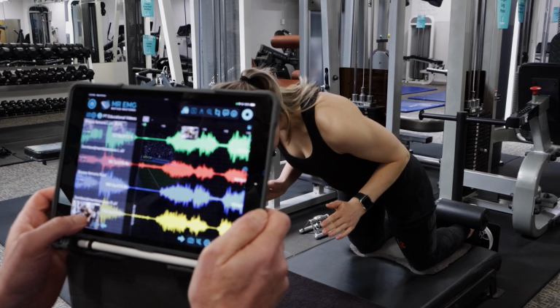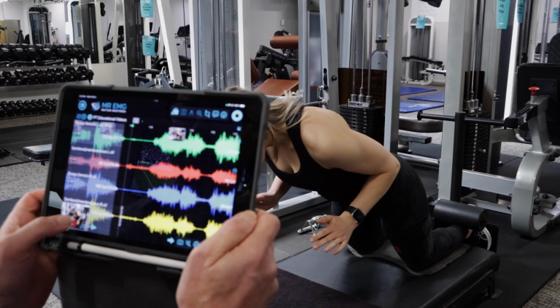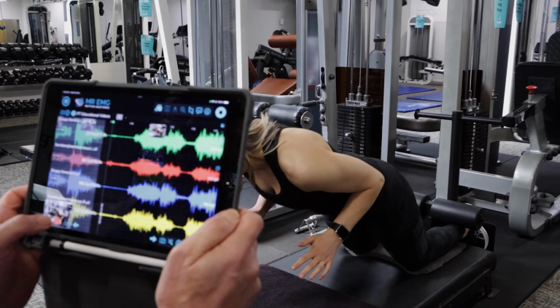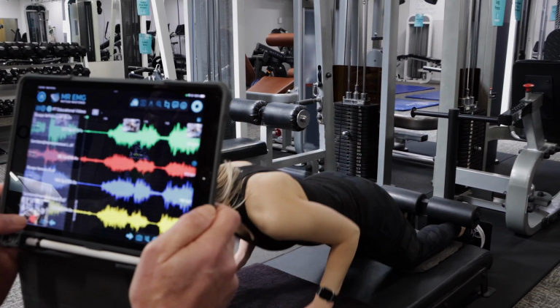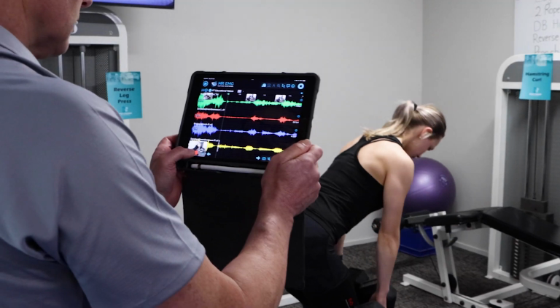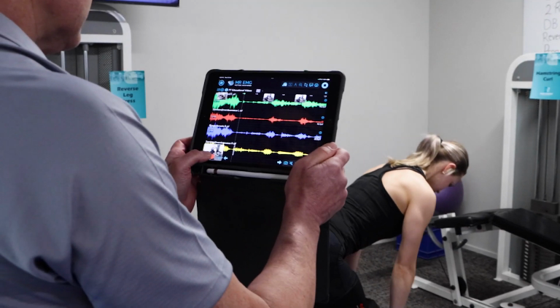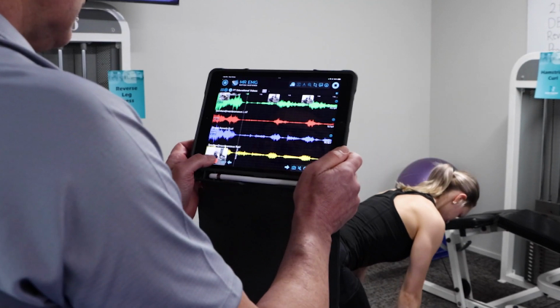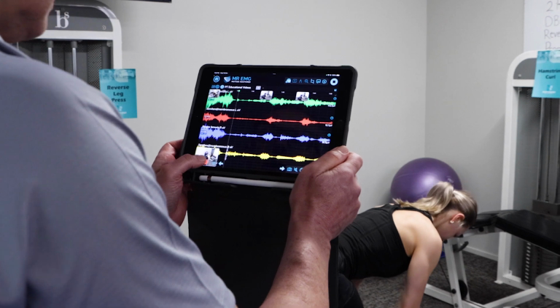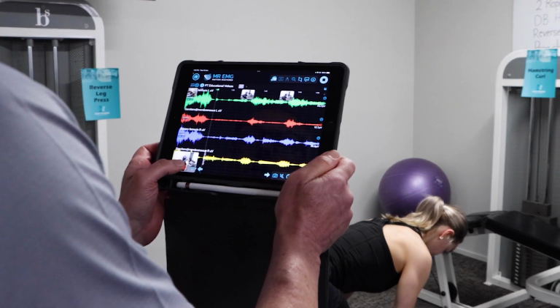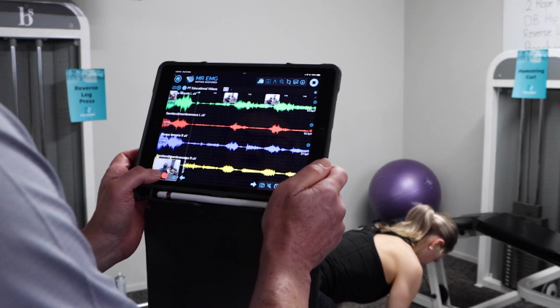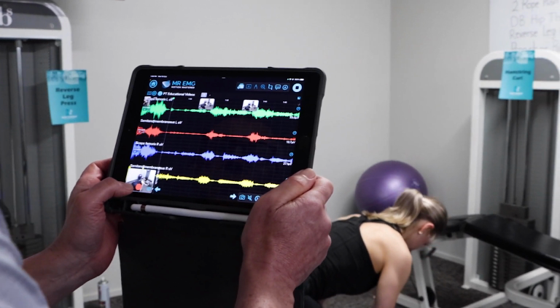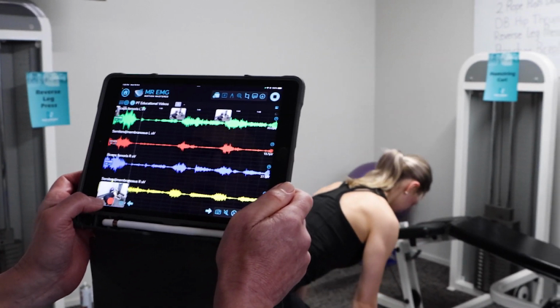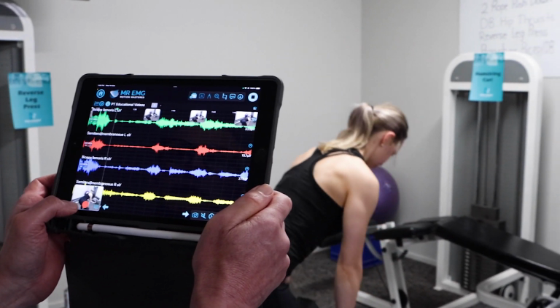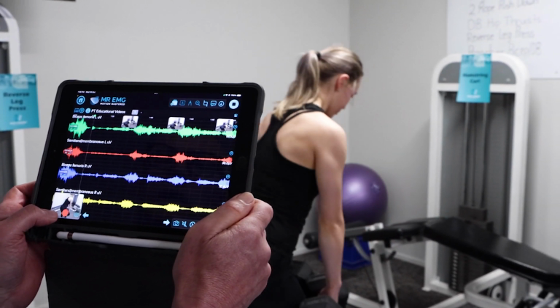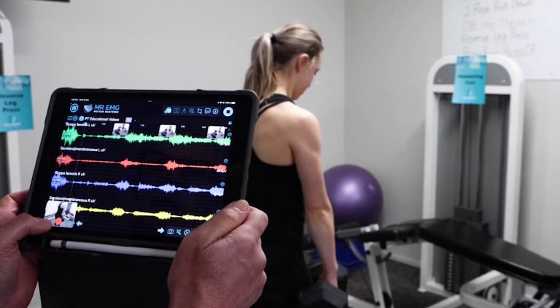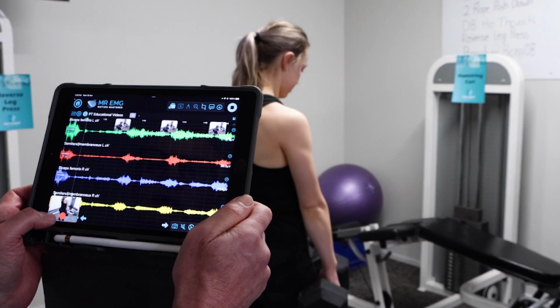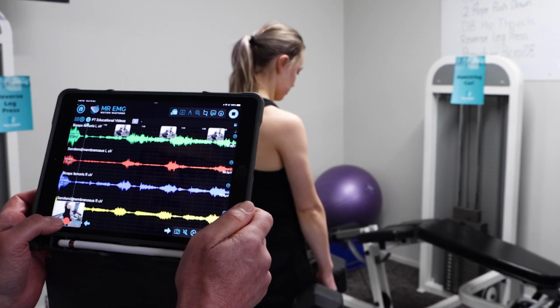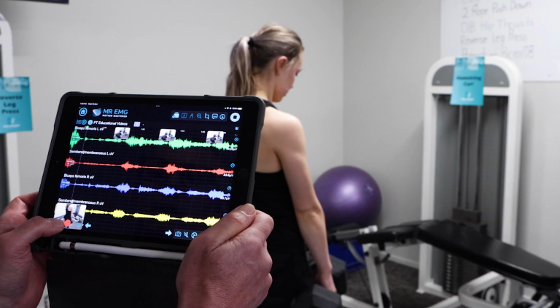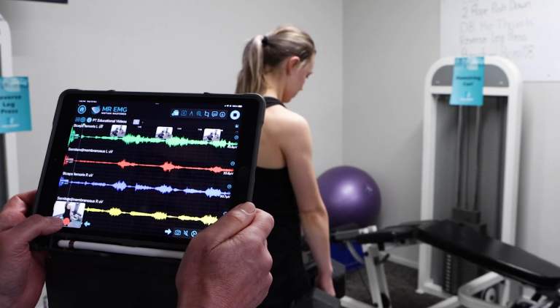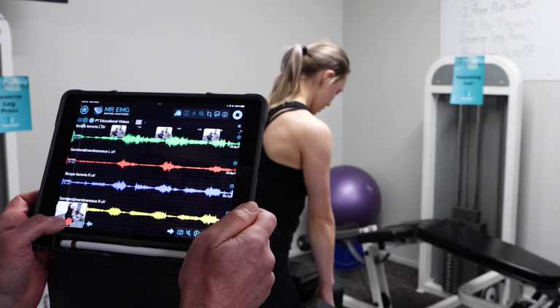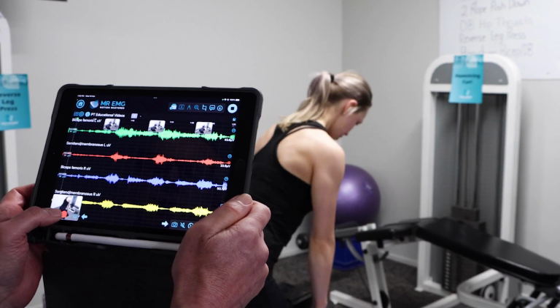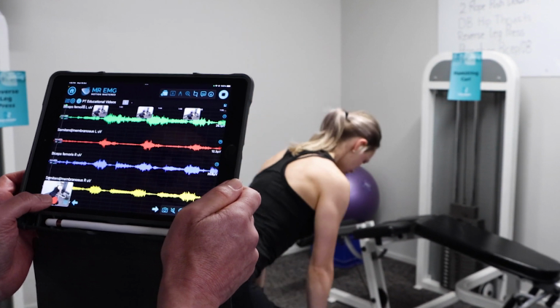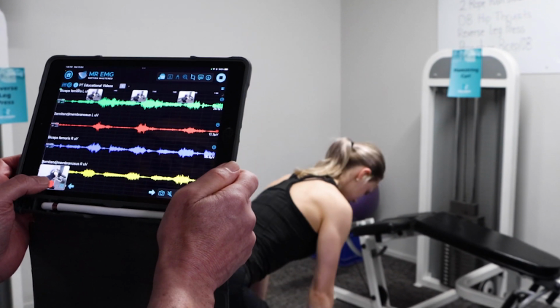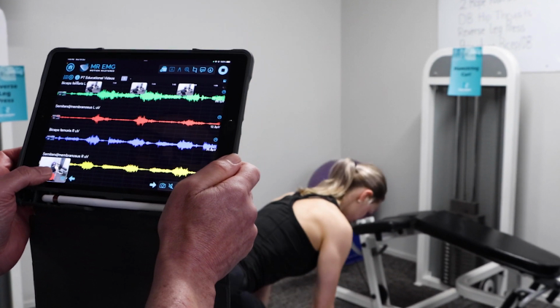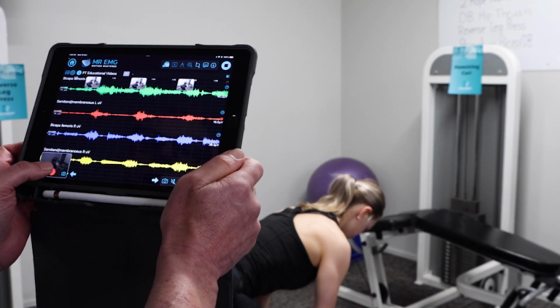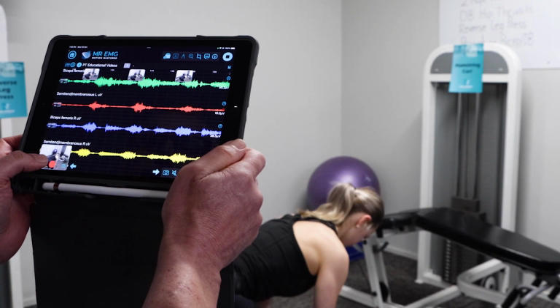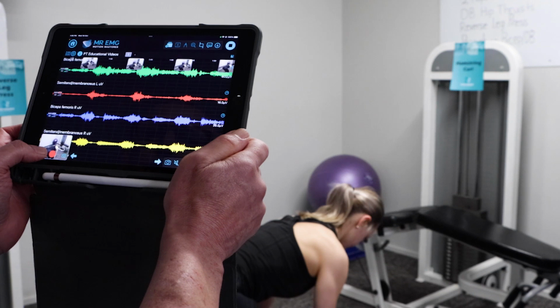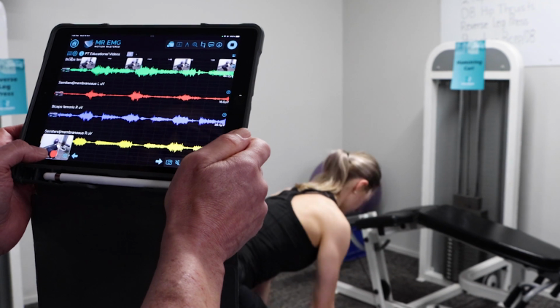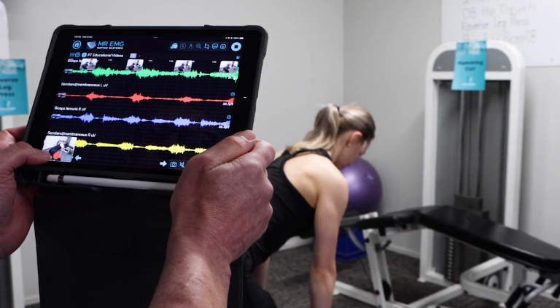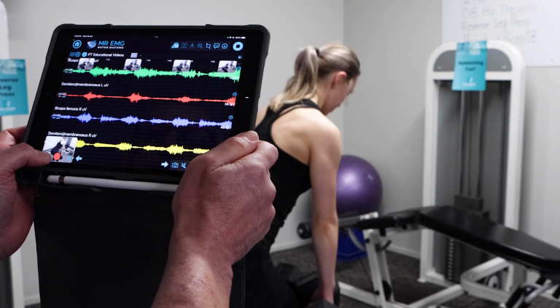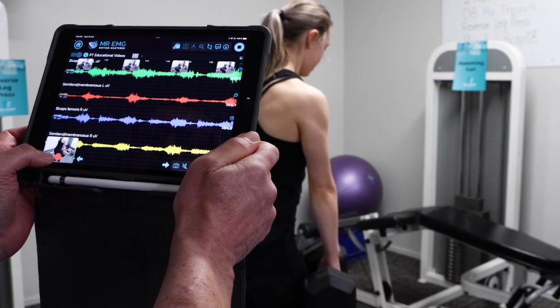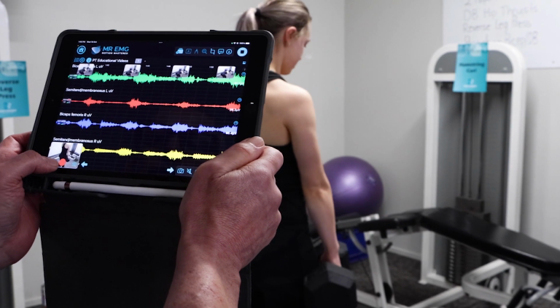Next we will test 40 kilo stiff leg deadlifts. Tempo is key here to ensure mechanical stress is placed on the hamstrings.